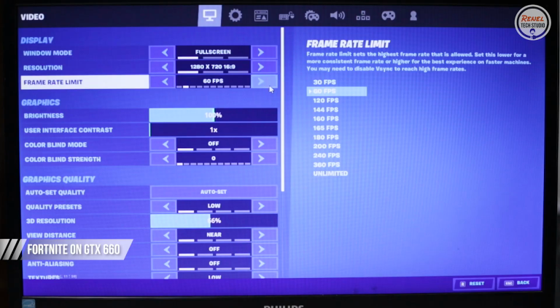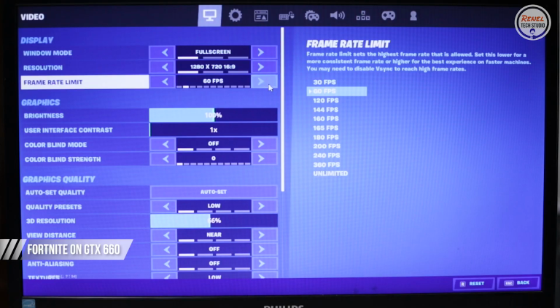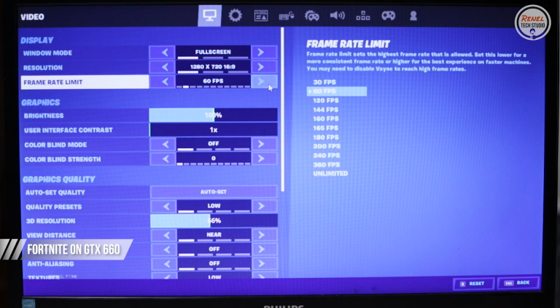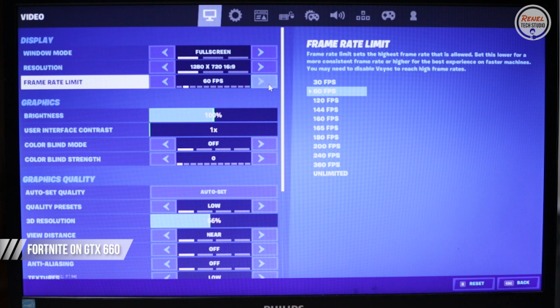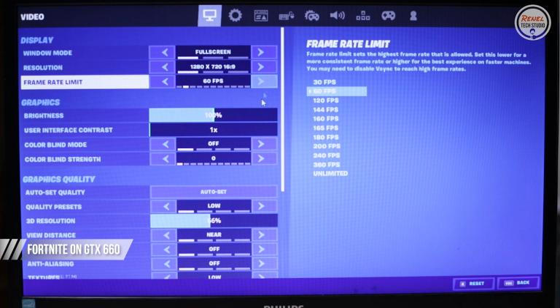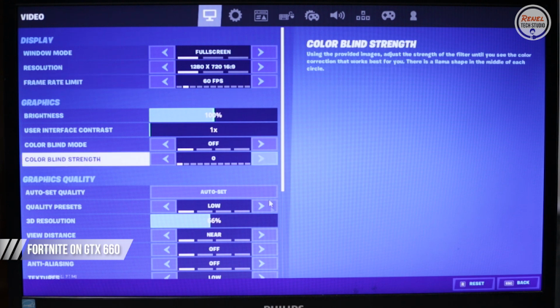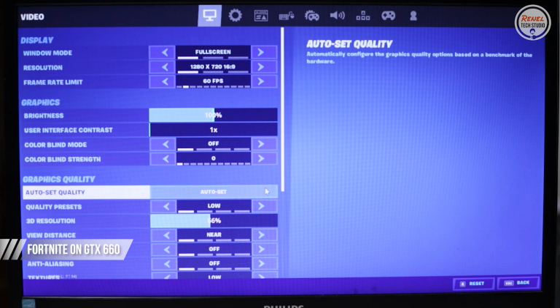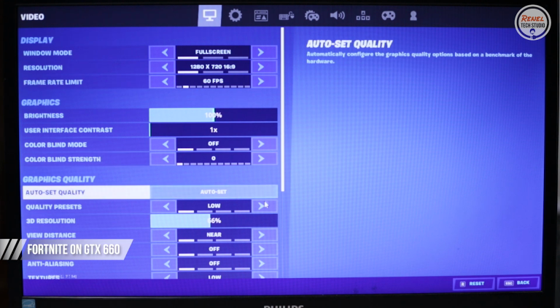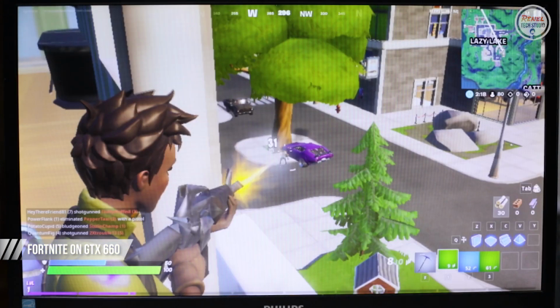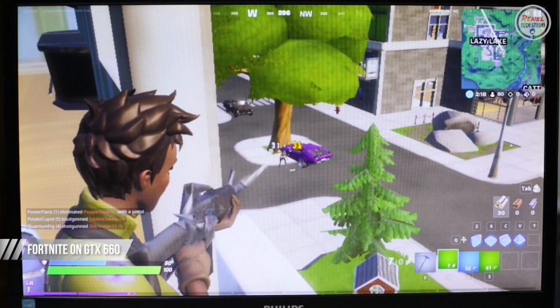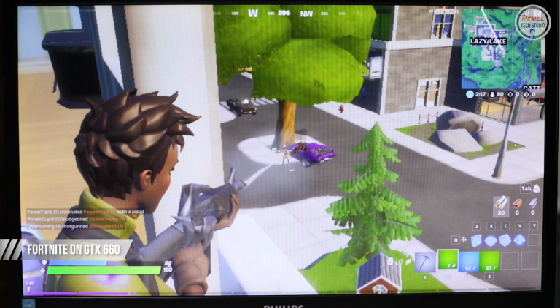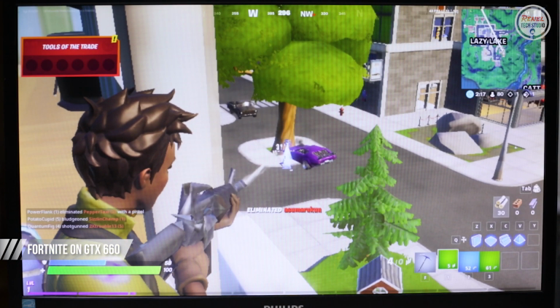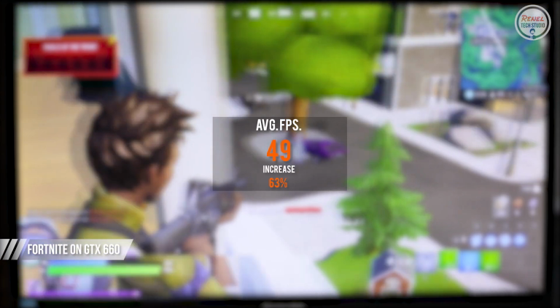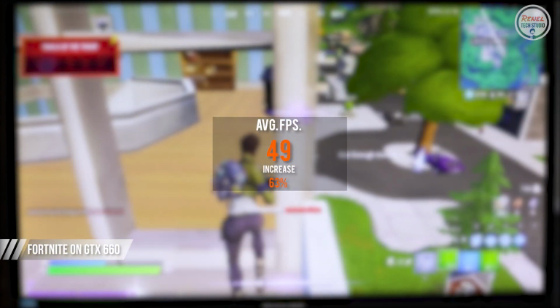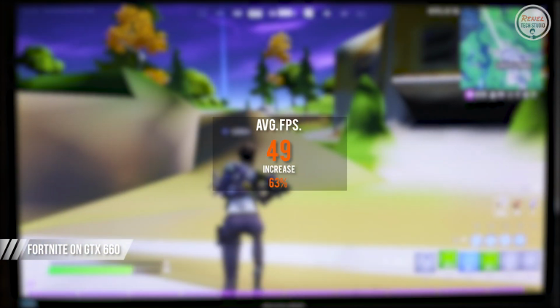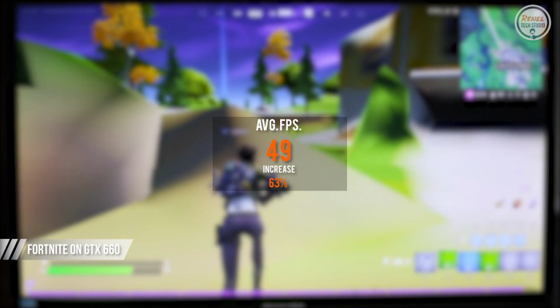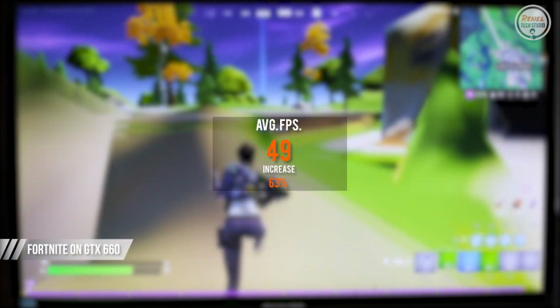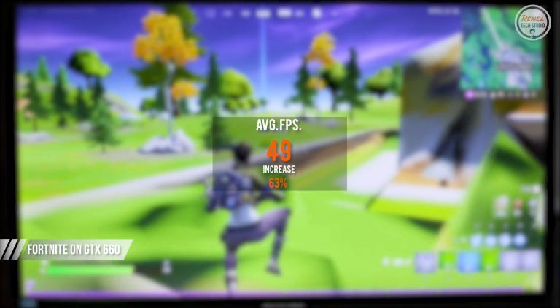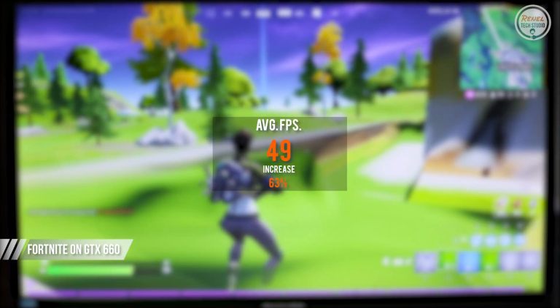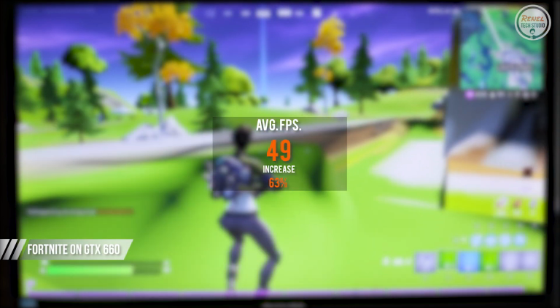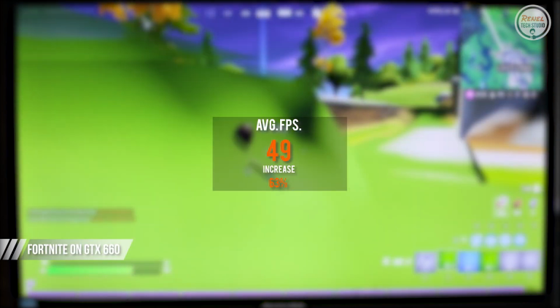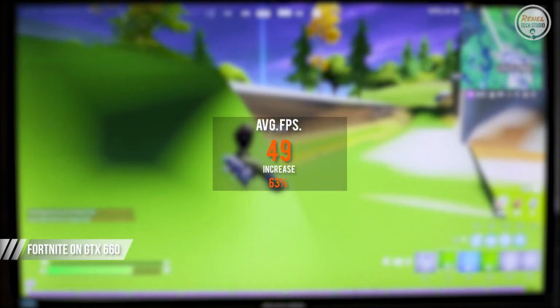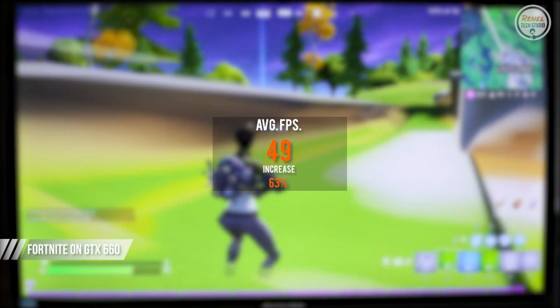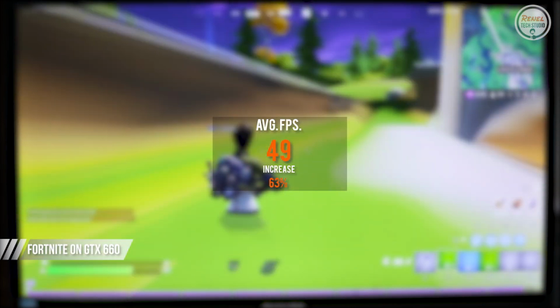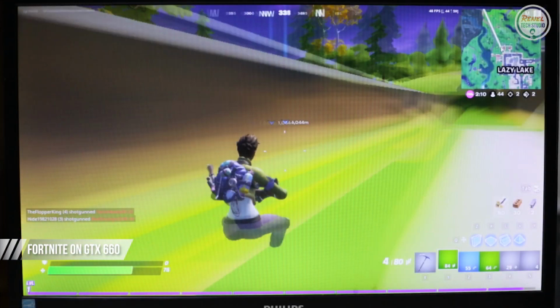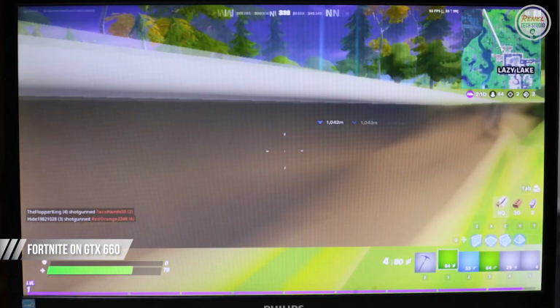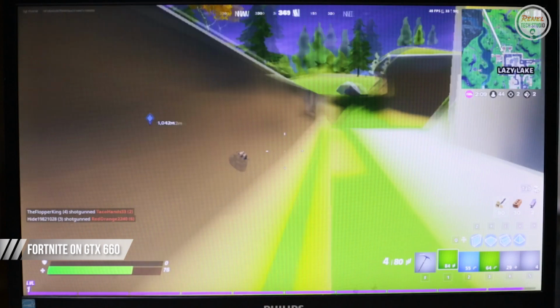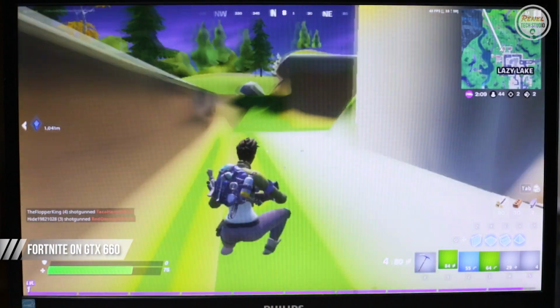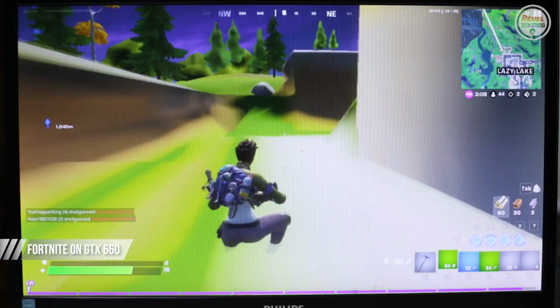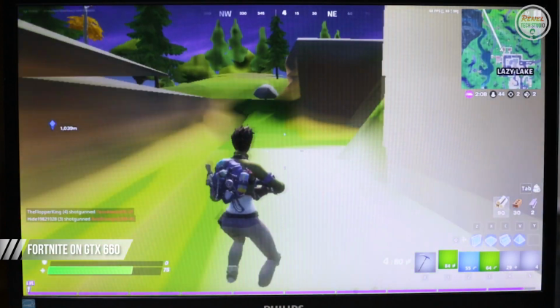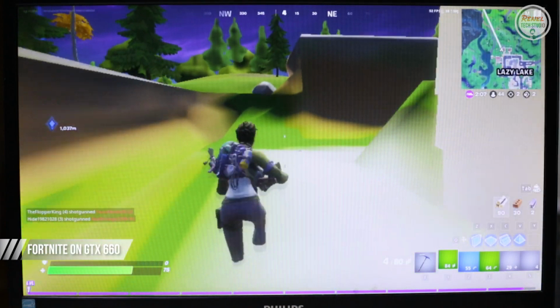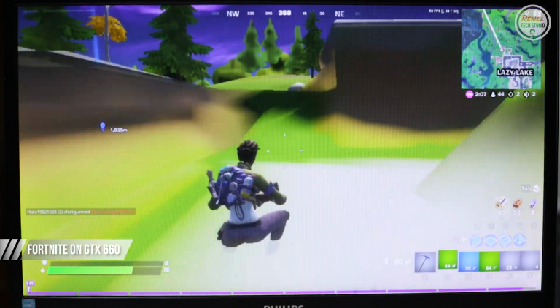On Fortnite, still at 720p low preset, the average FPS is 49, and the rendering issues are still present — likely due to the CPU. The performance increase is 63%.